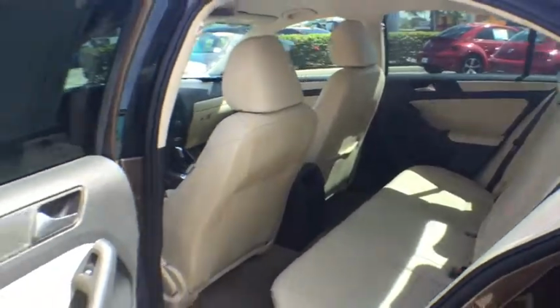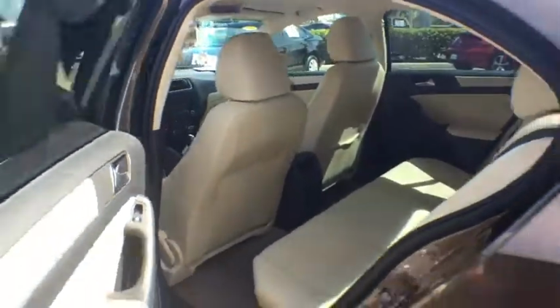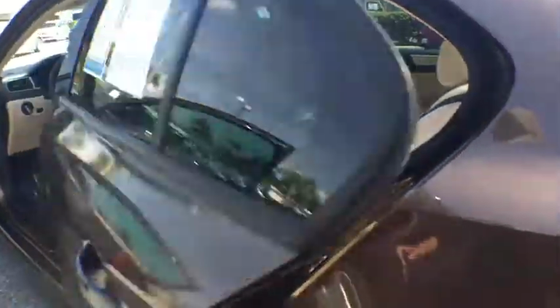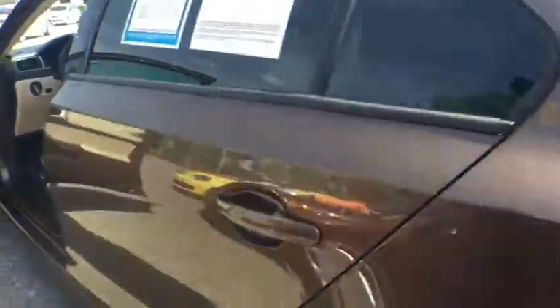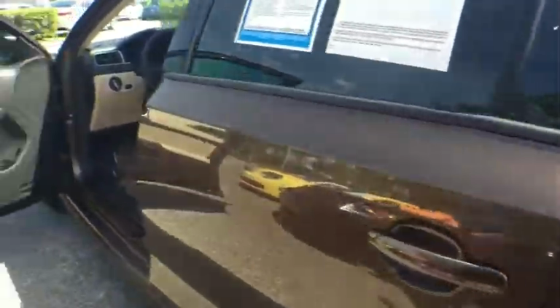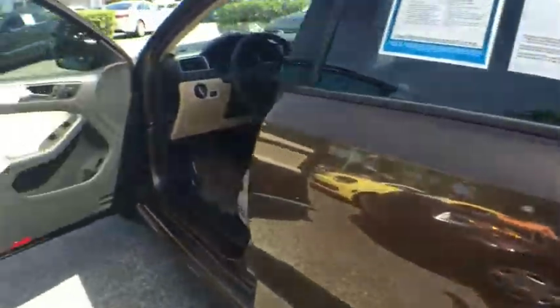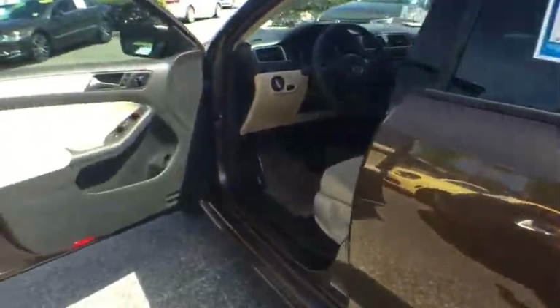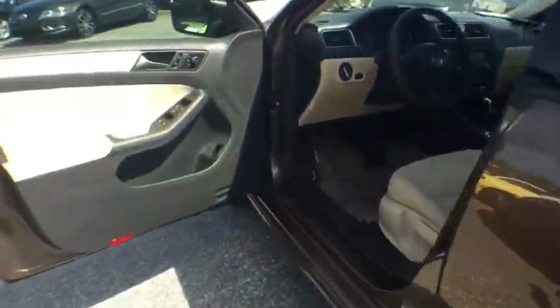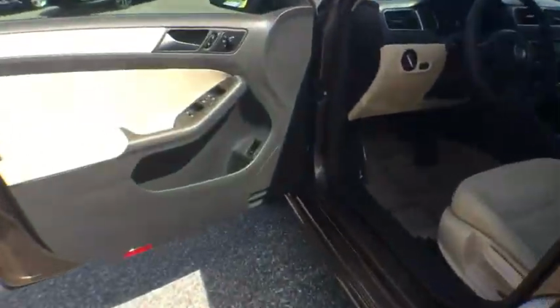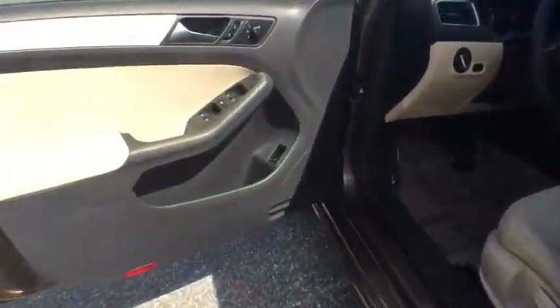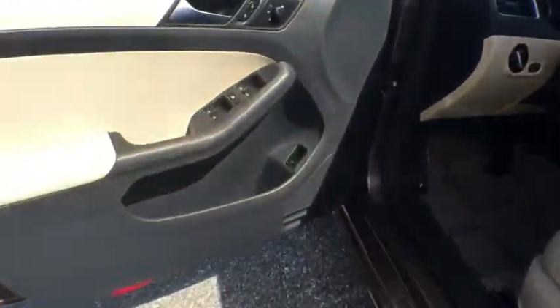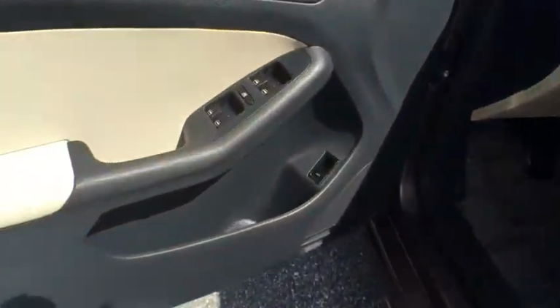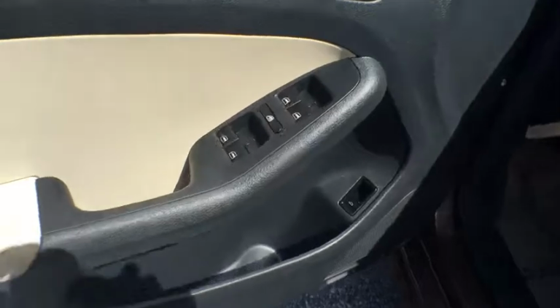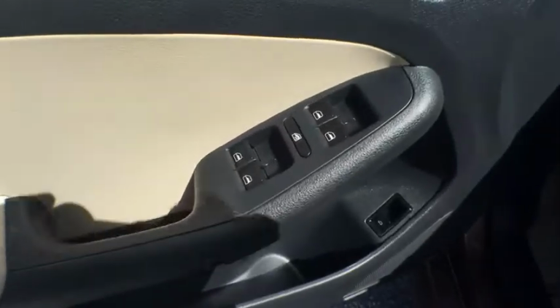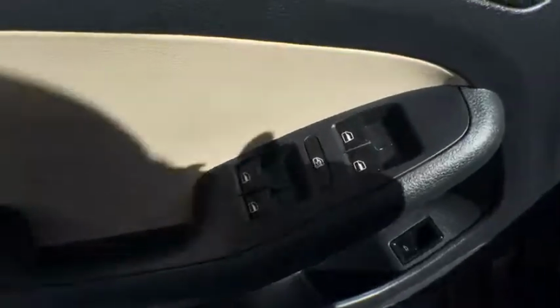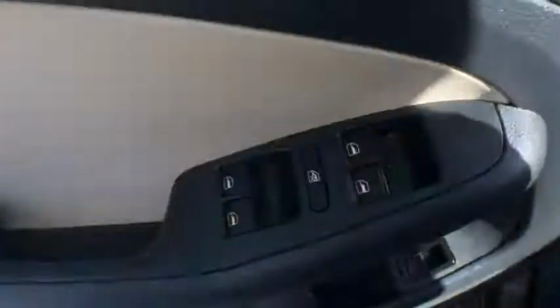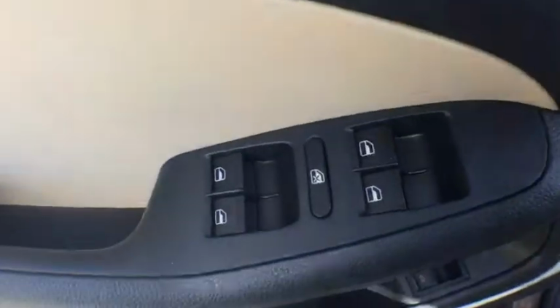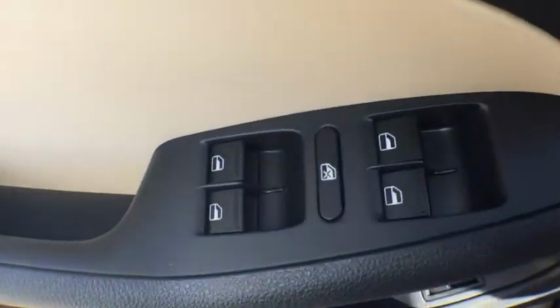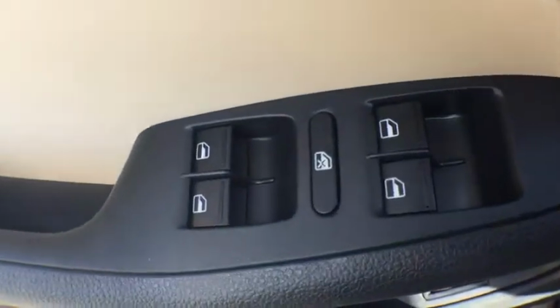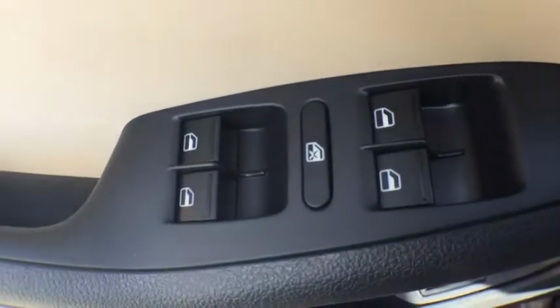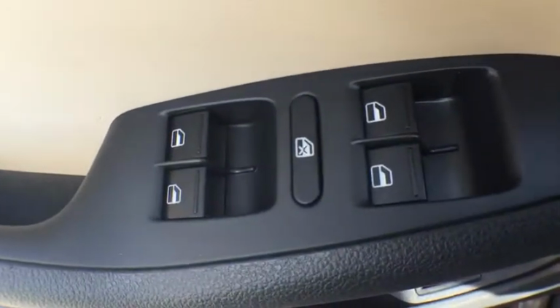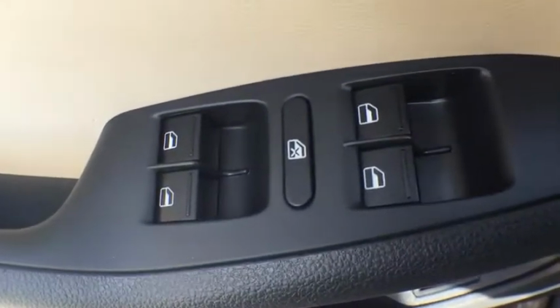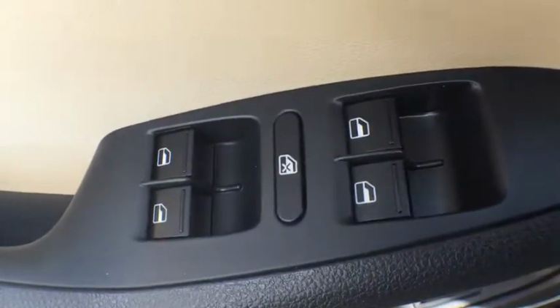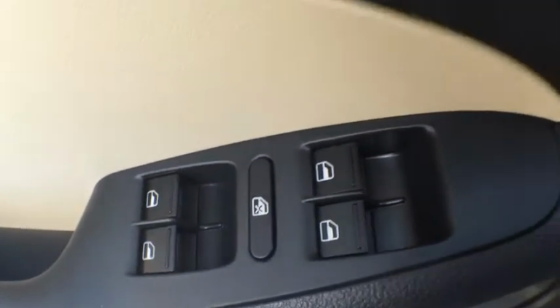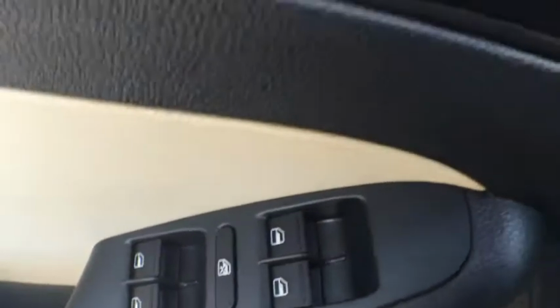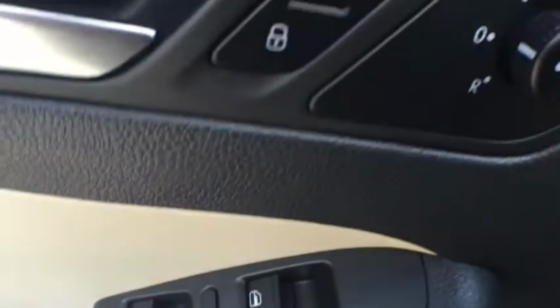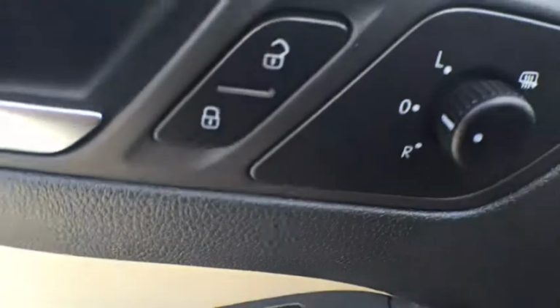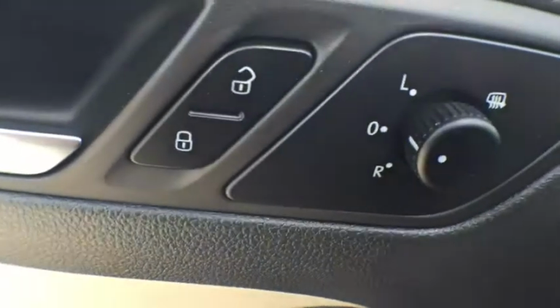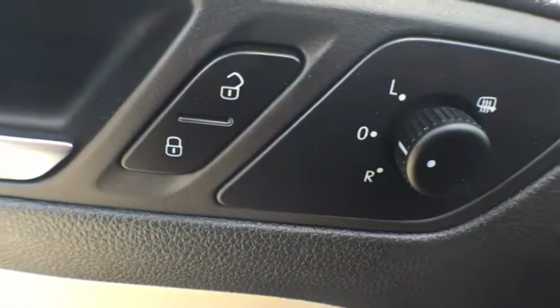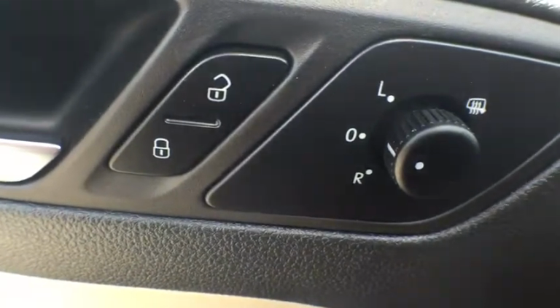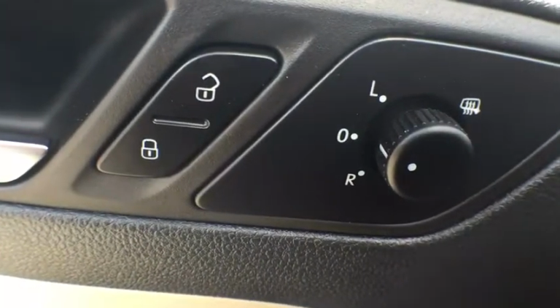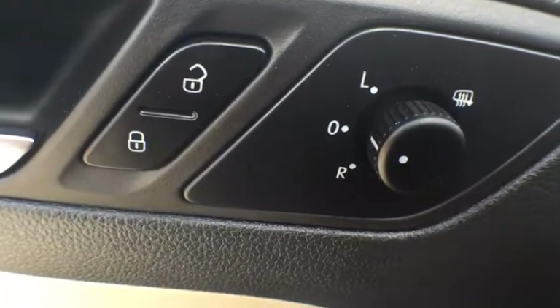Front reading lamp. Driver vanity mirror. Front bucket seats. Tilt steering wheel. Passenger vanity mirror. Your new ride is just a phone call away.